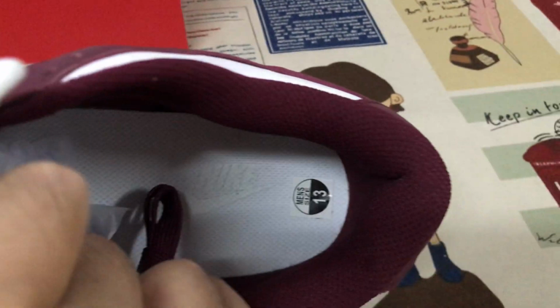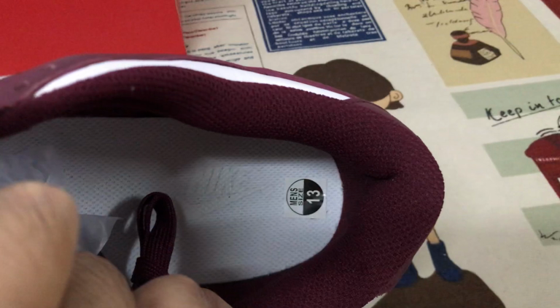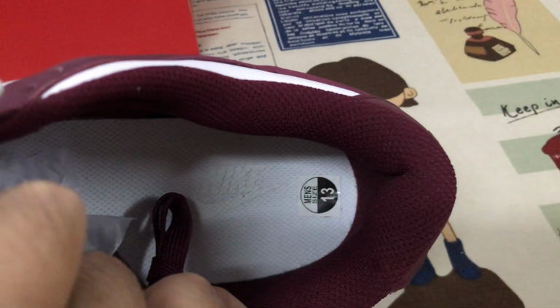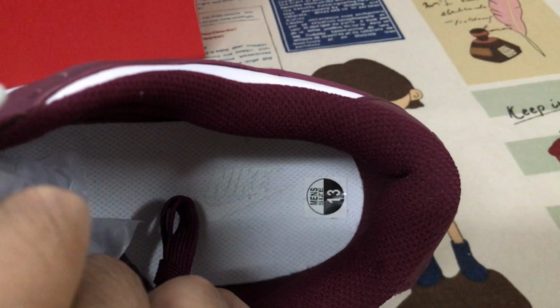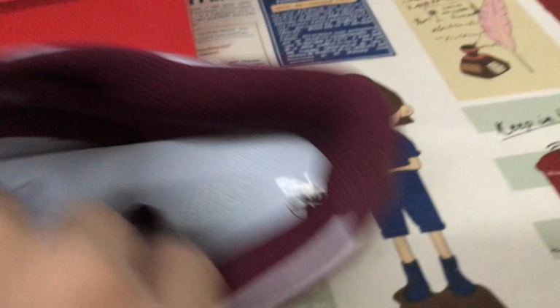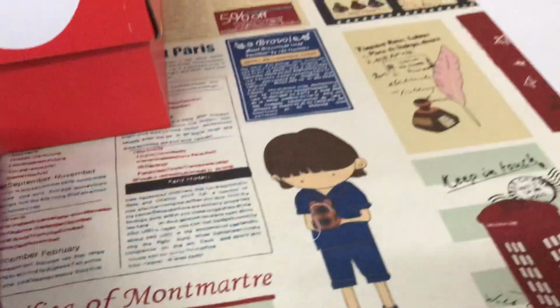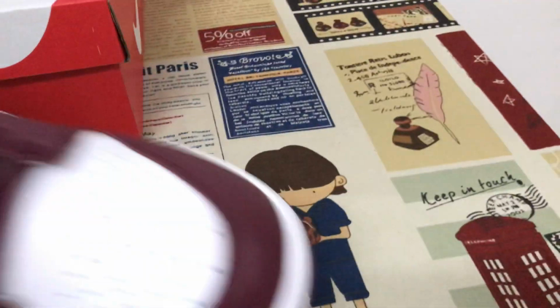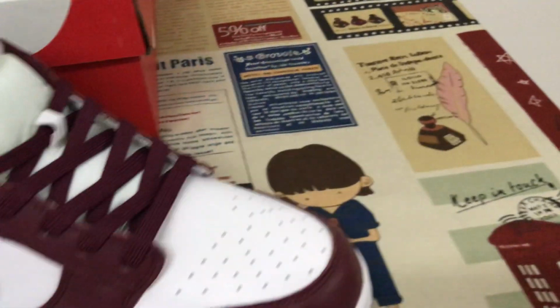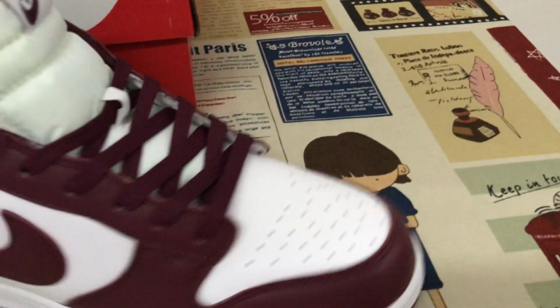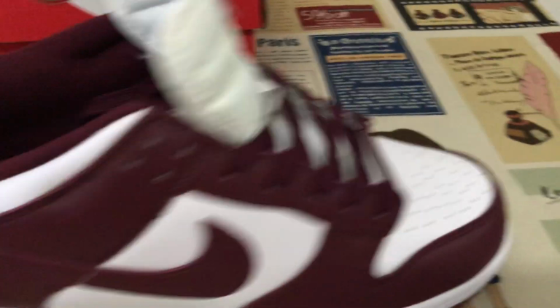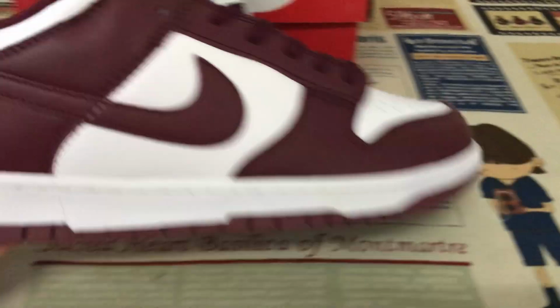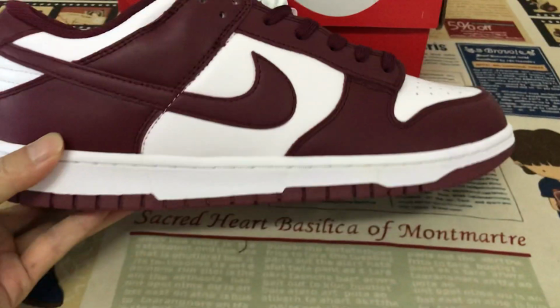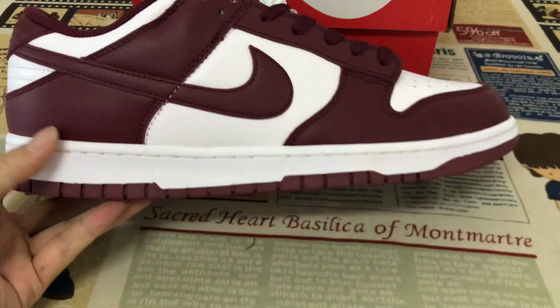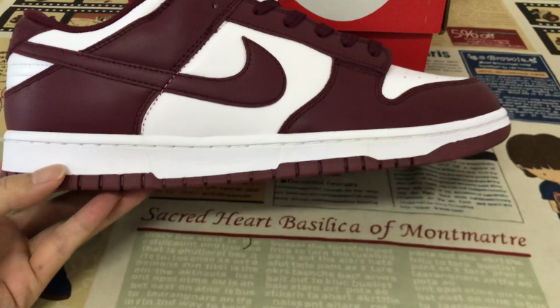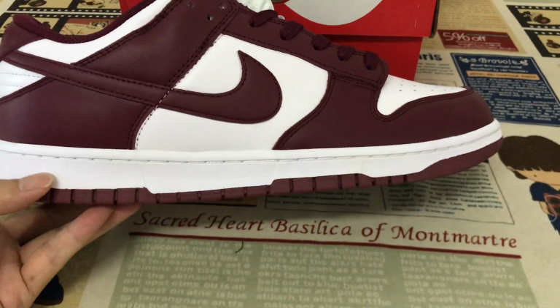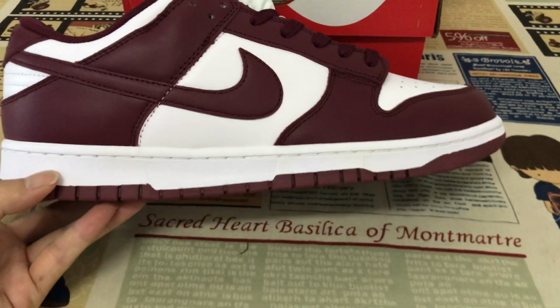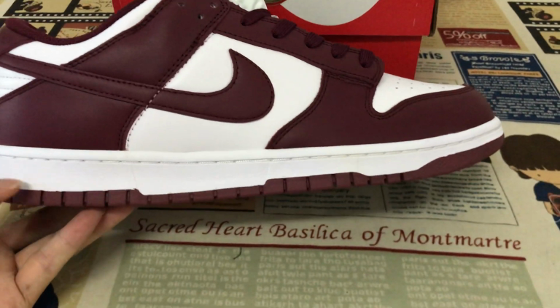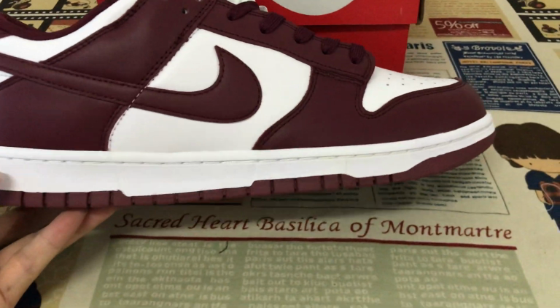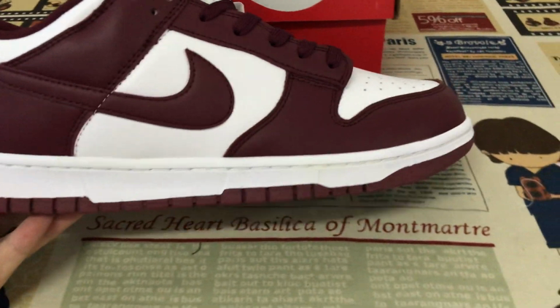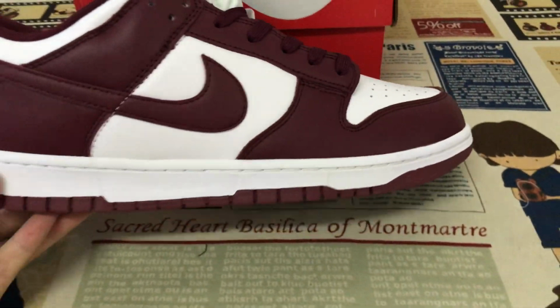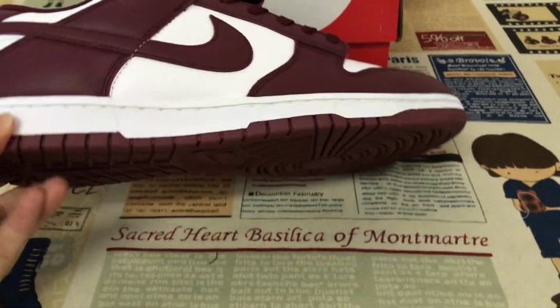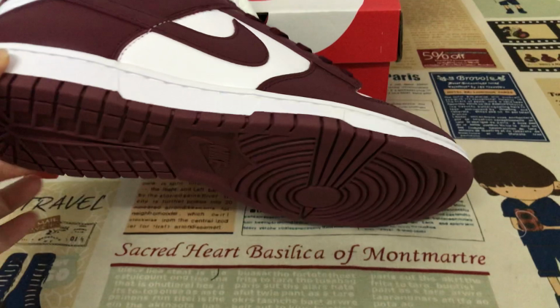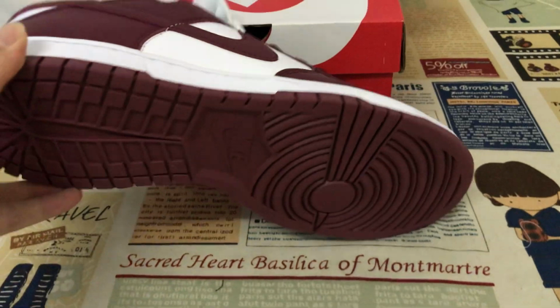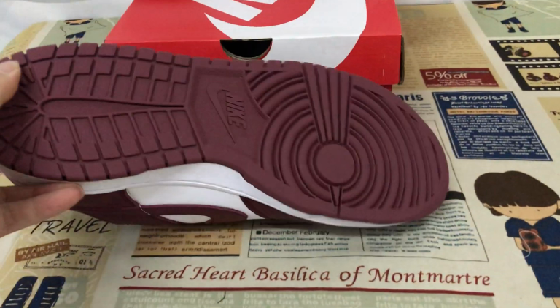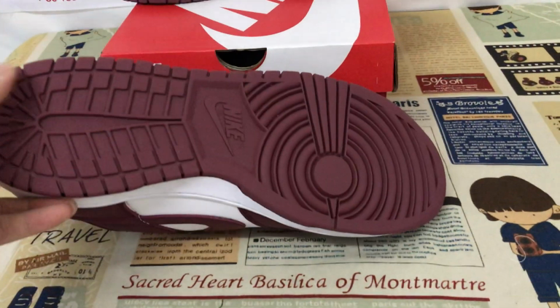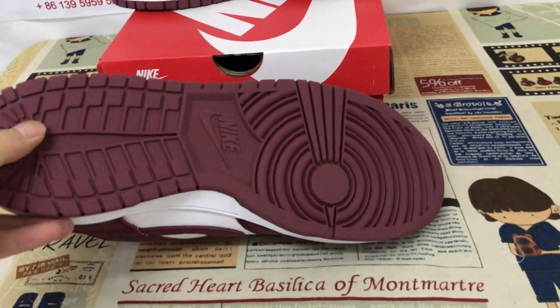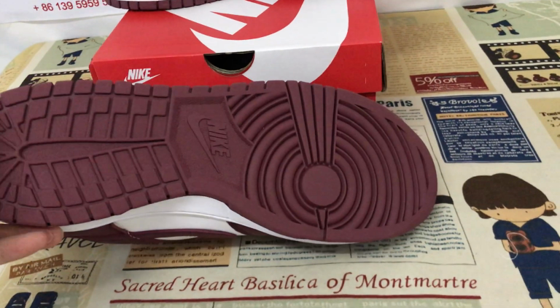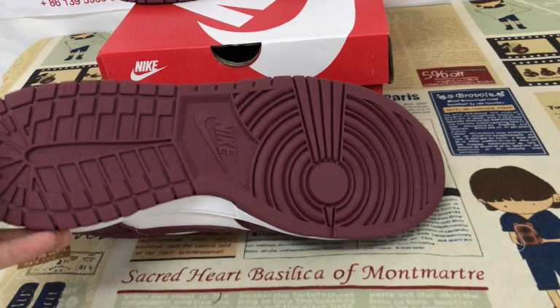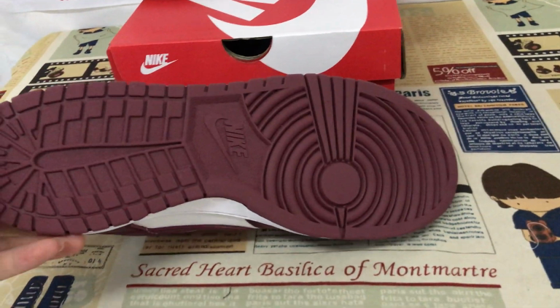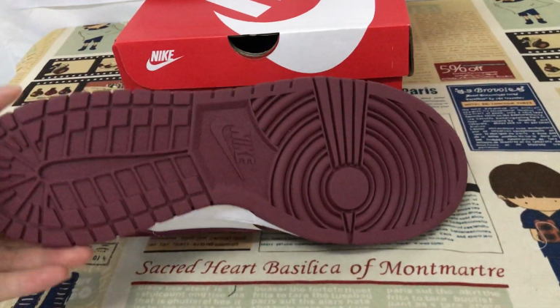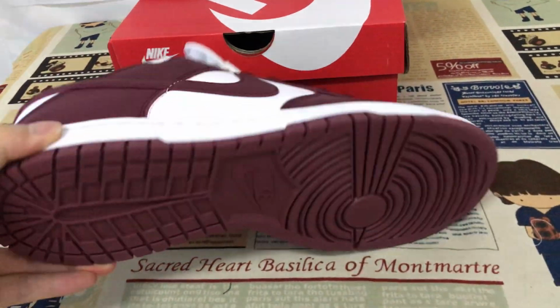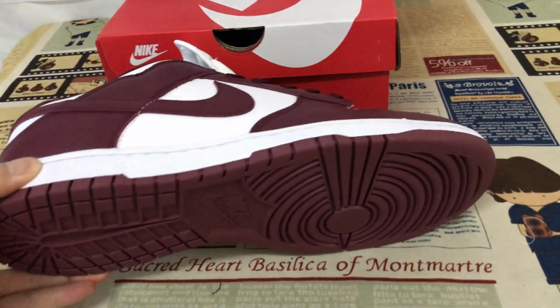That's size 13. Side wall — rubber side wall in burgundy color, rubber also.